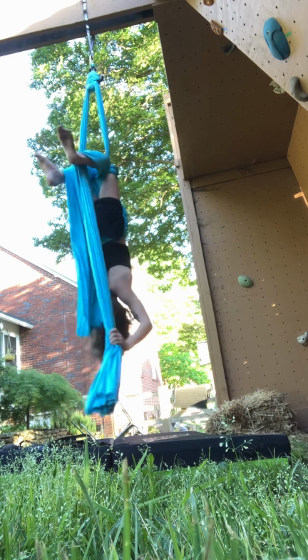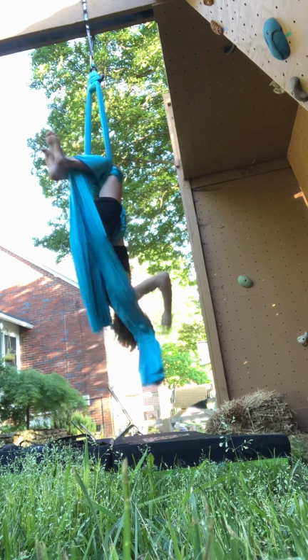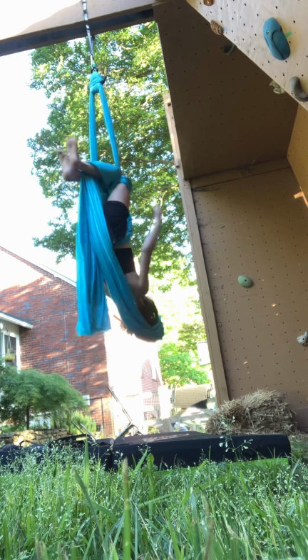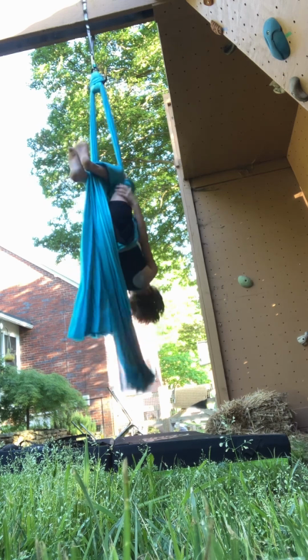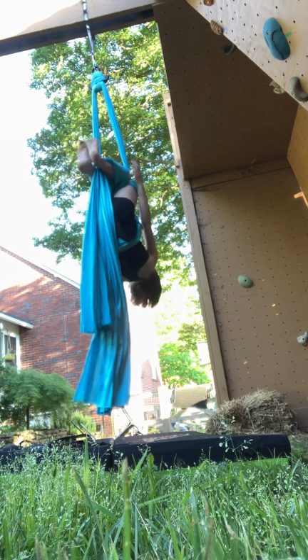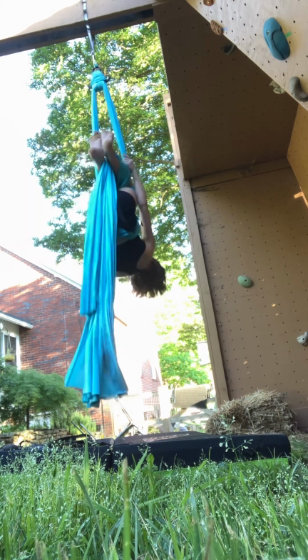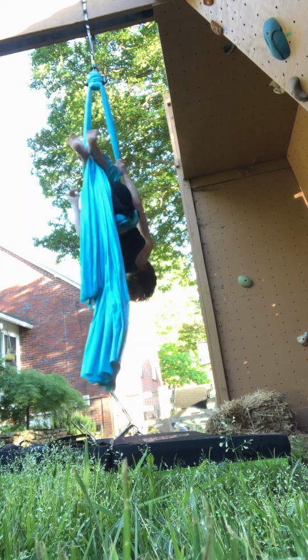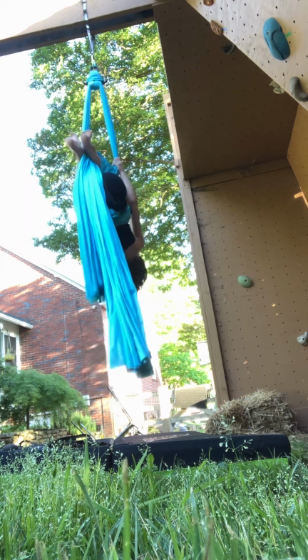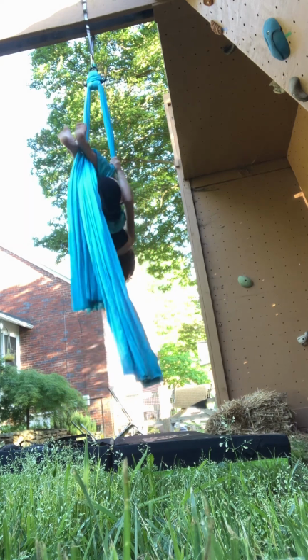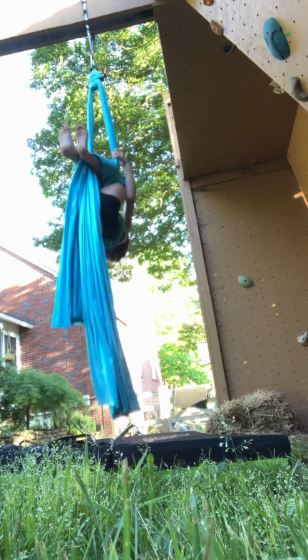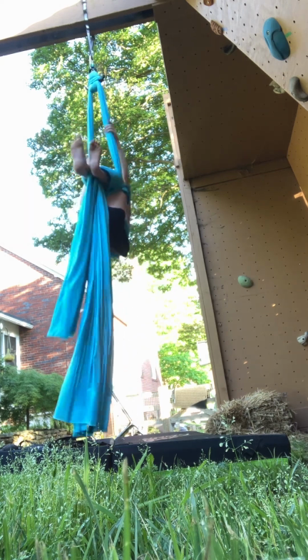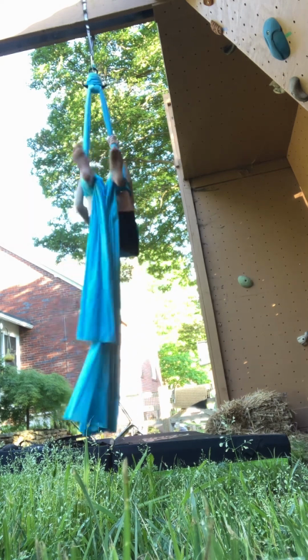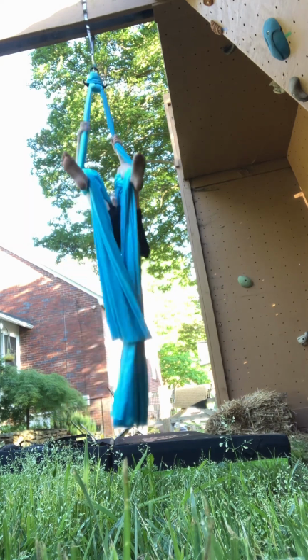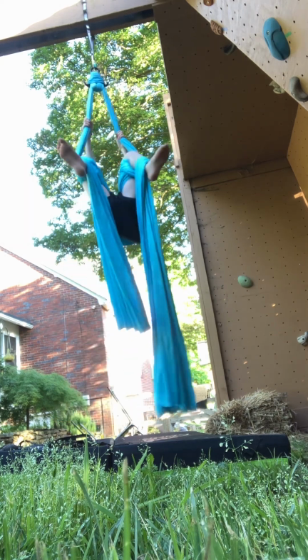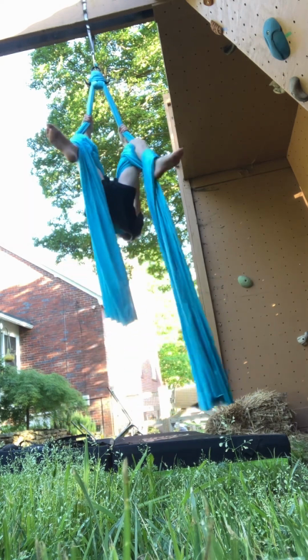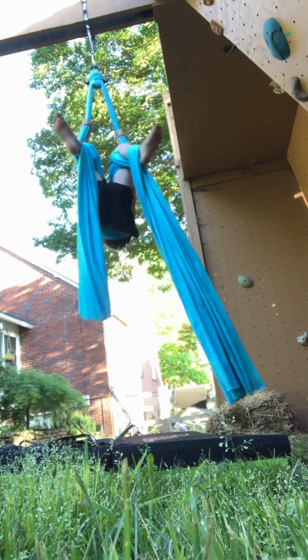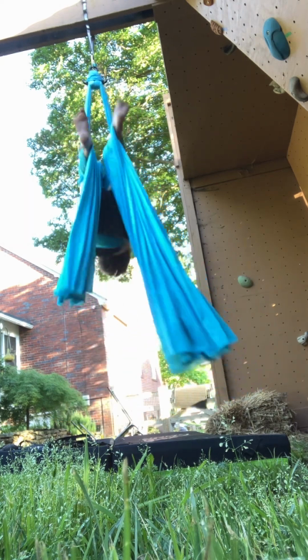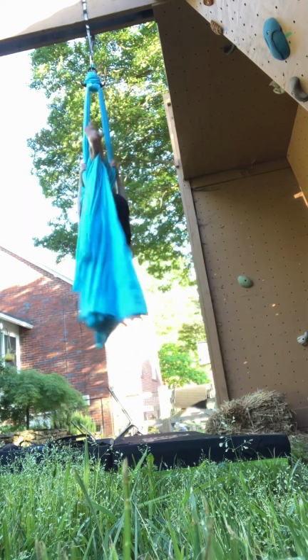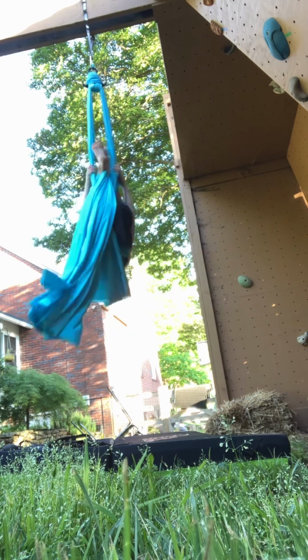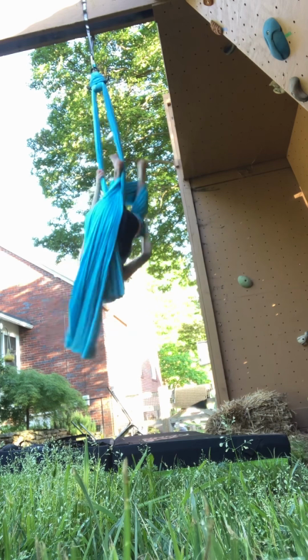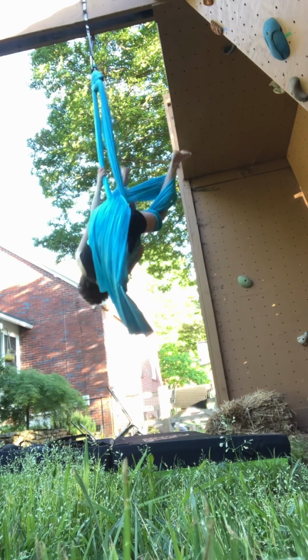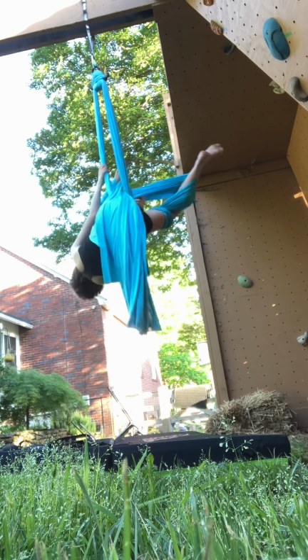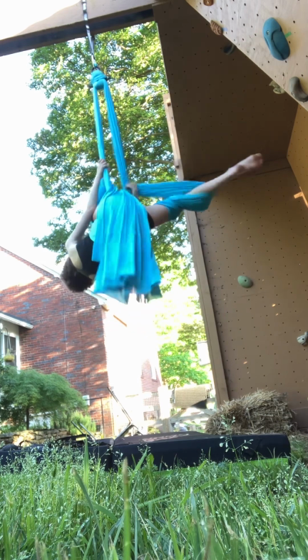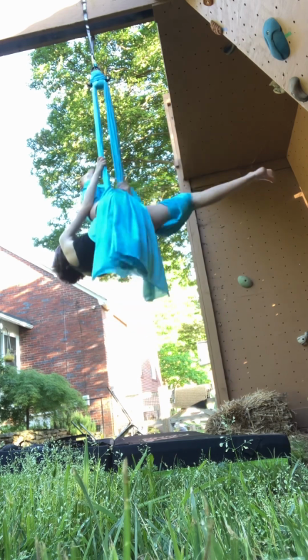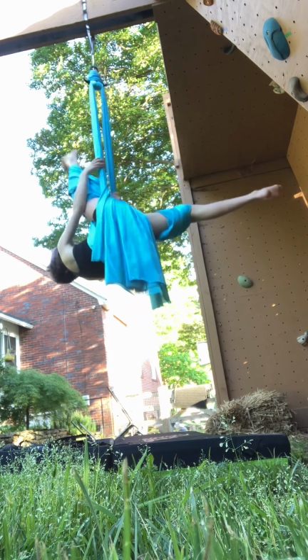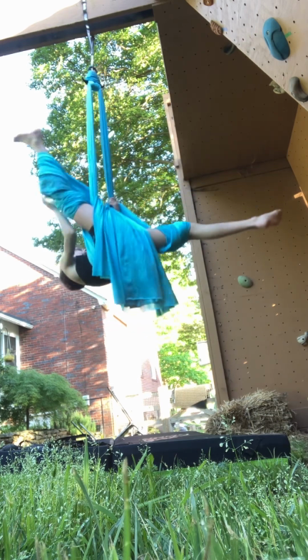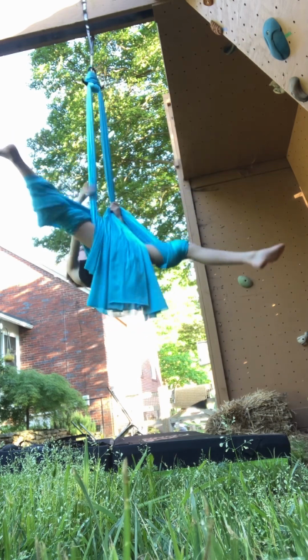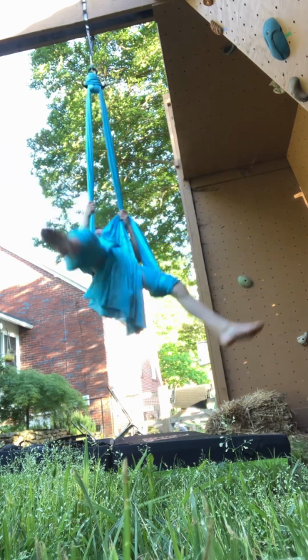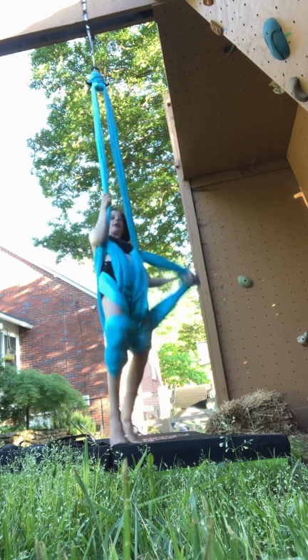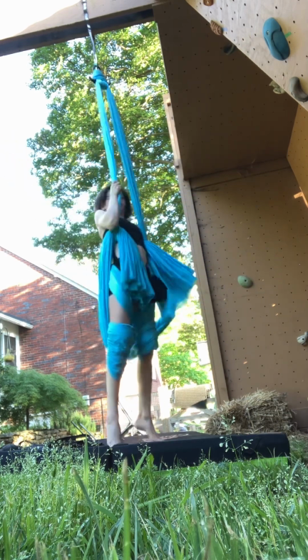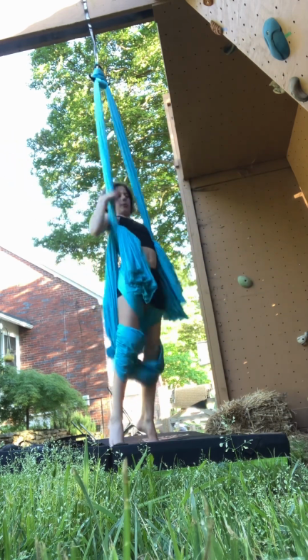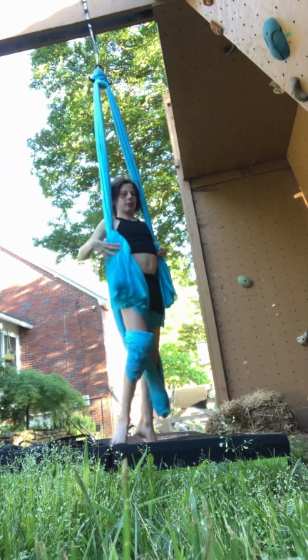If dad comes, will you show him I'm at the trampoline? Can I show you a really cool trick? Okay guys, I'm just going to show my sister.